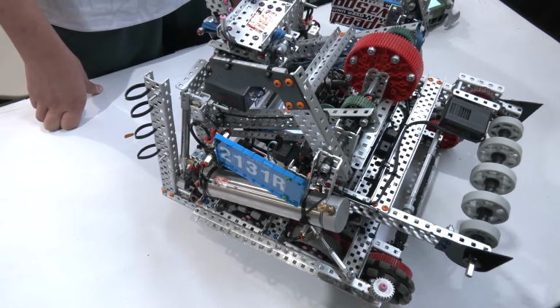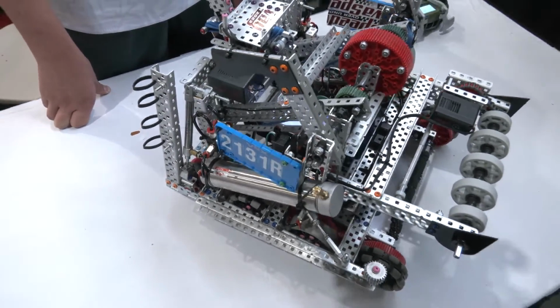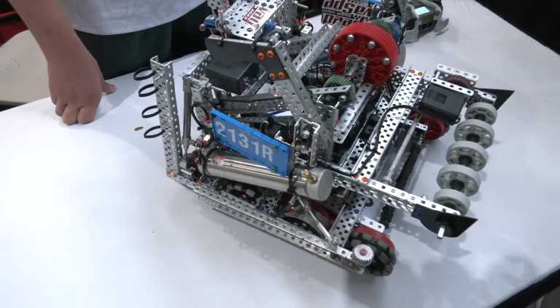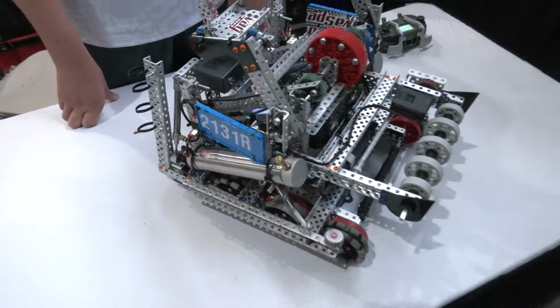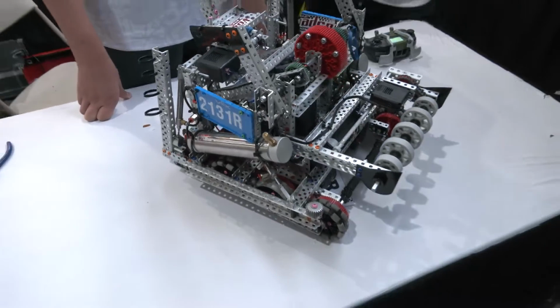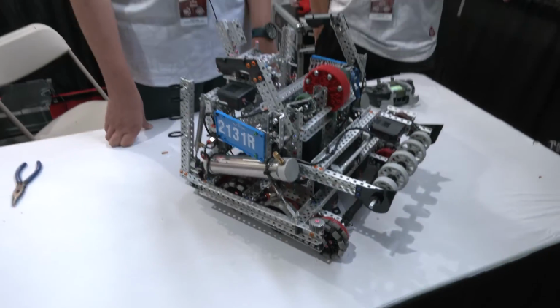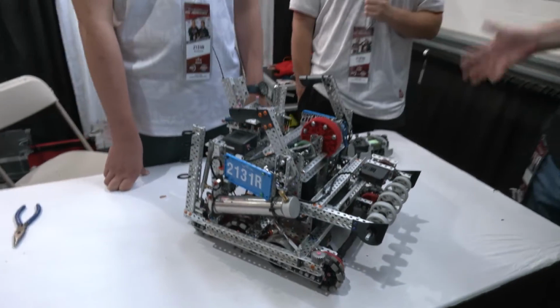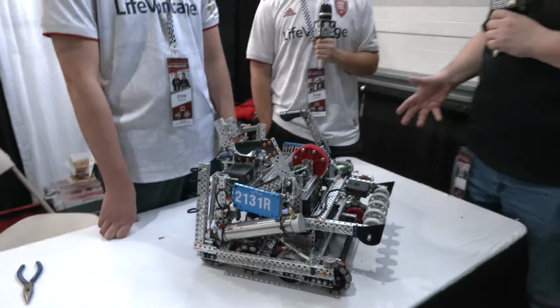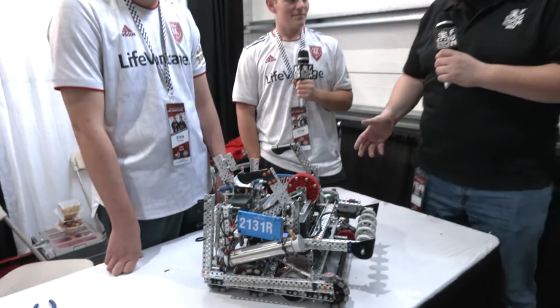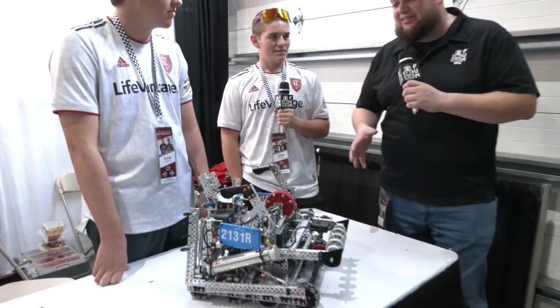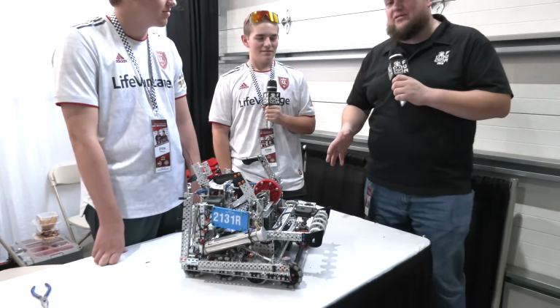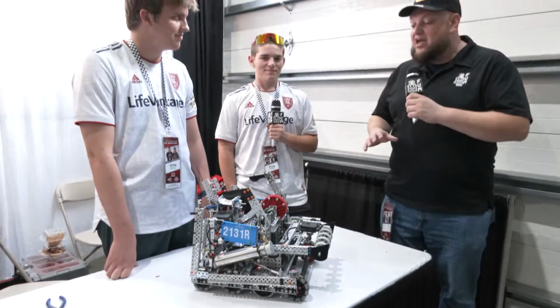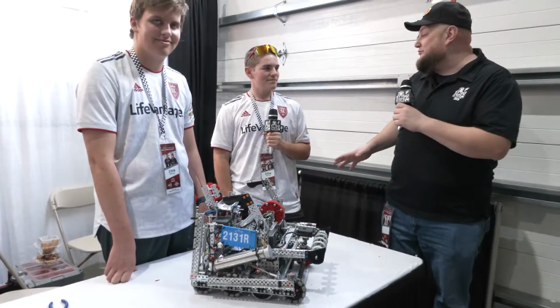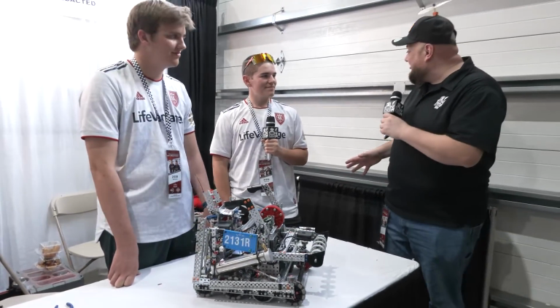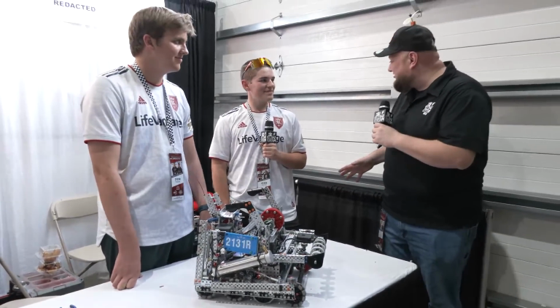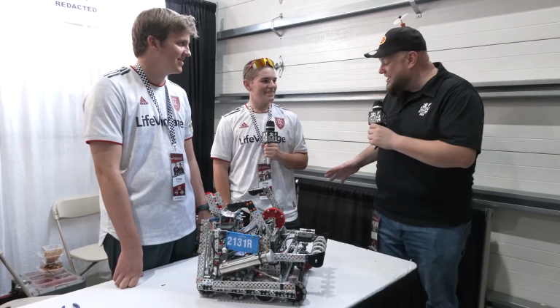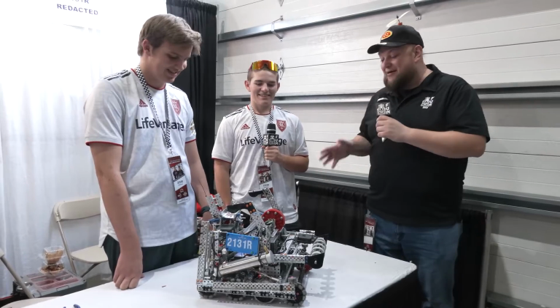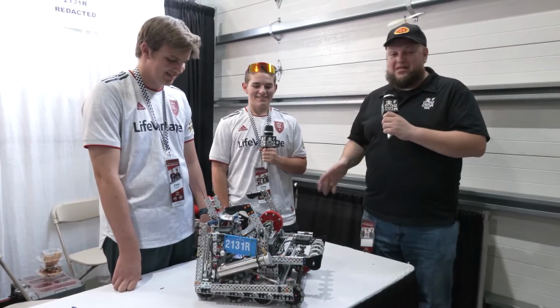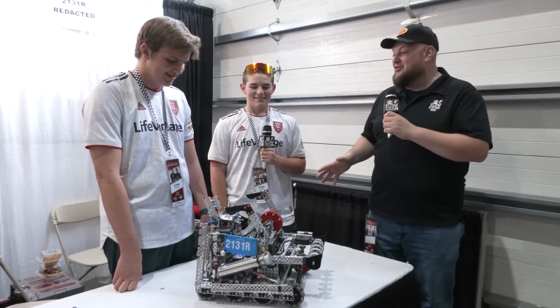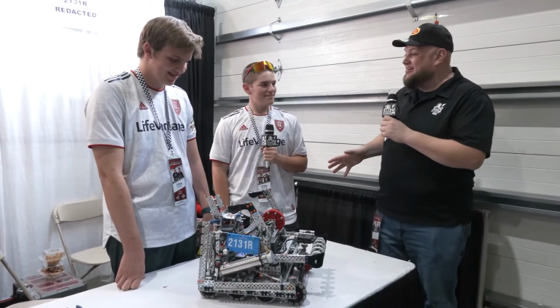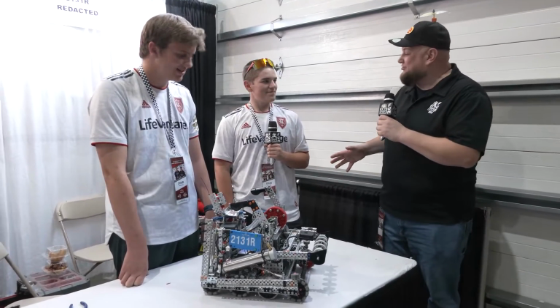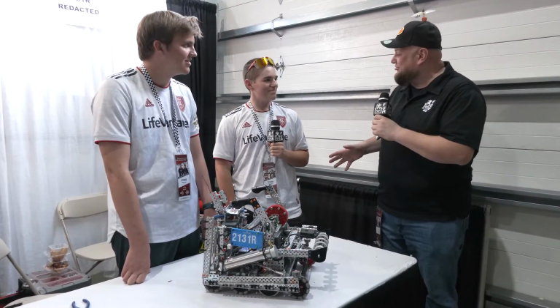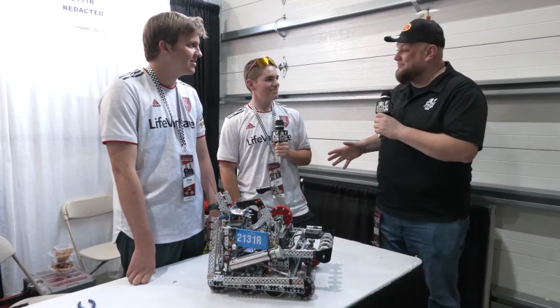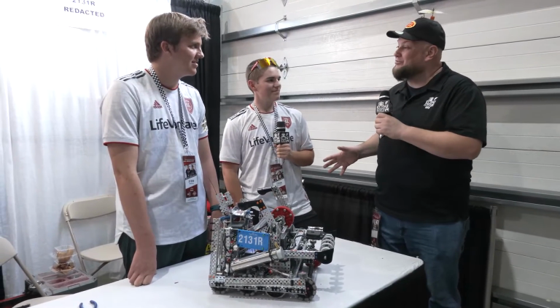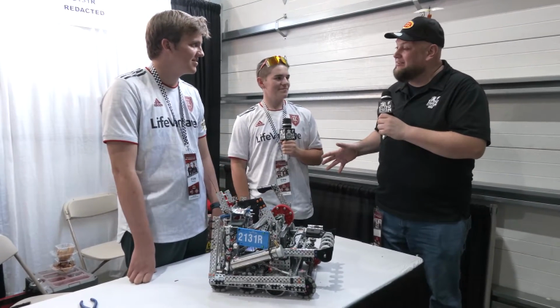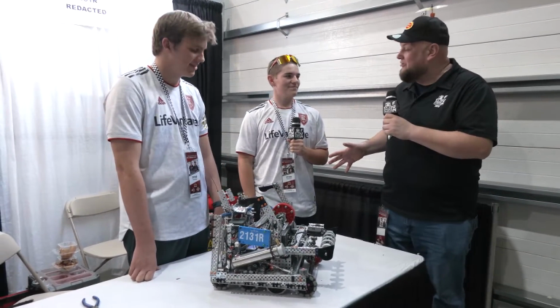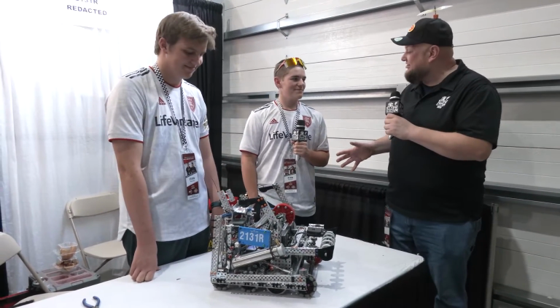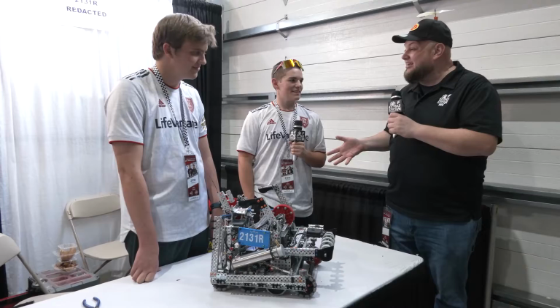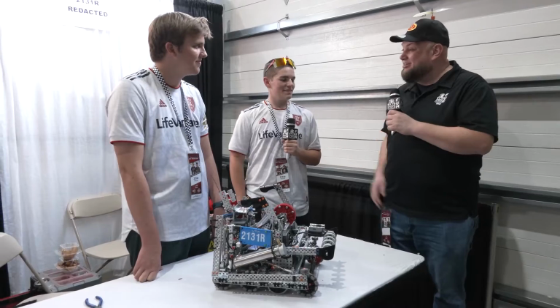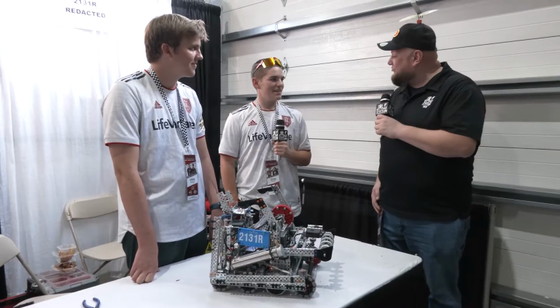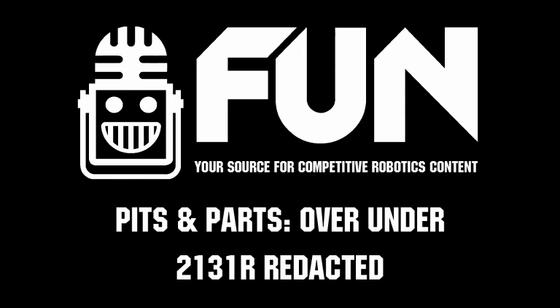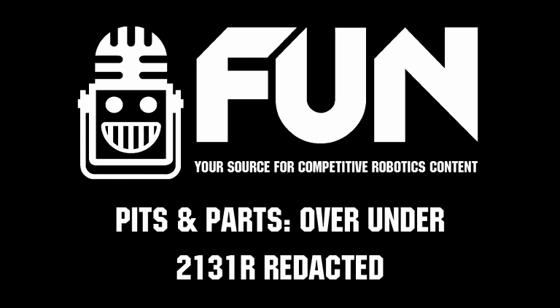2131R, thanks for taking the time to tell us more about your robot here at the Speedway event. We can't wait to see how you do here at Speedway, and many more events to come, I'm sure. We can't wait to follow you throughout the entire Over Under season. Thanks a lot and good luck the rest of the way, guys. Thank you, absolutely.